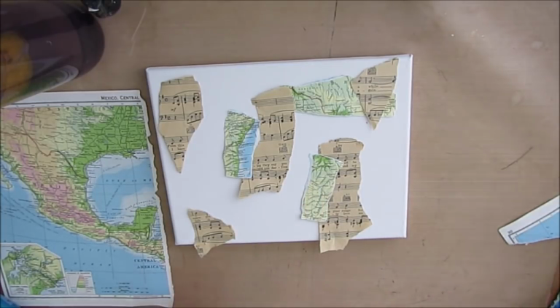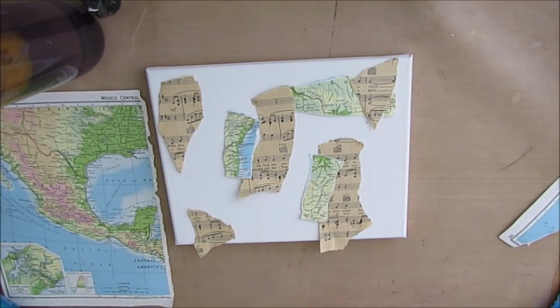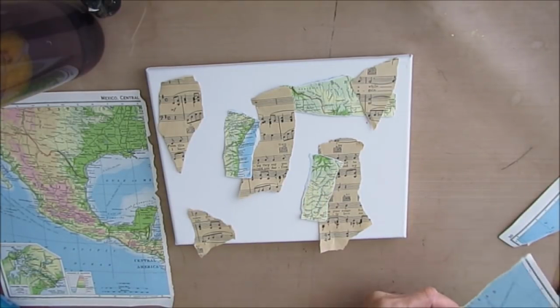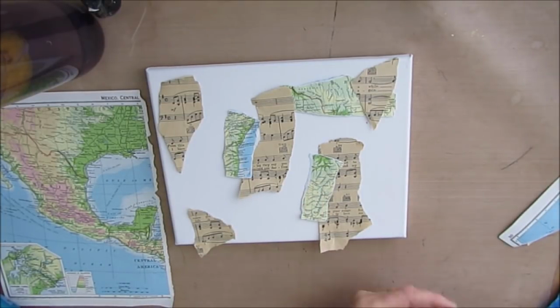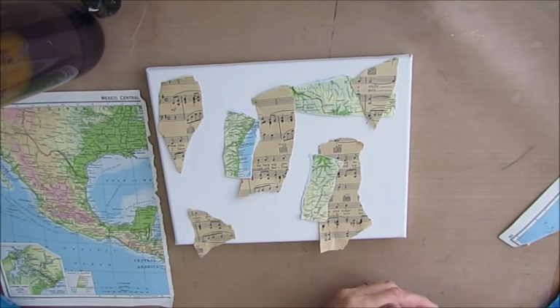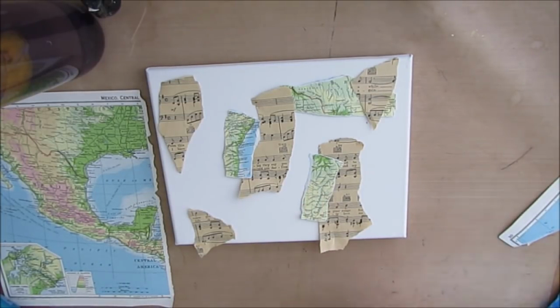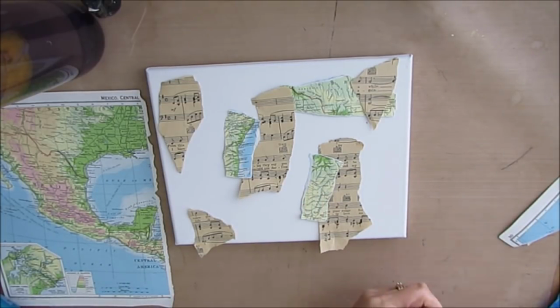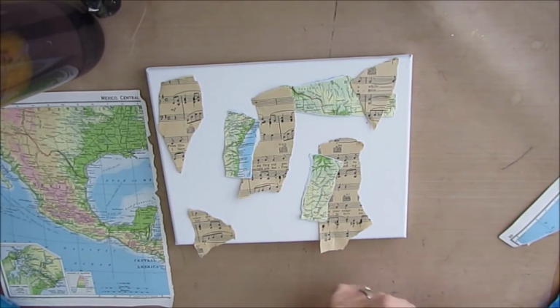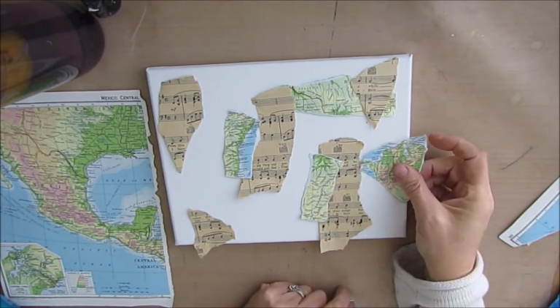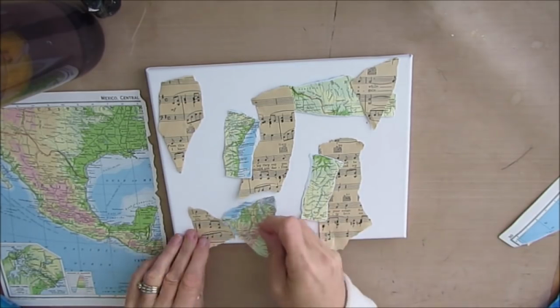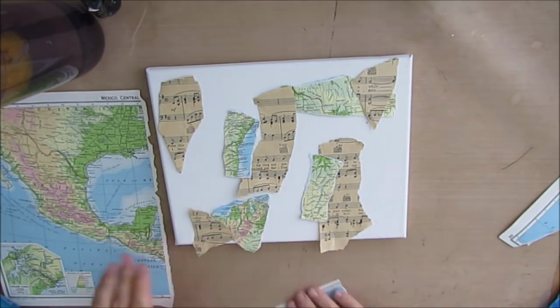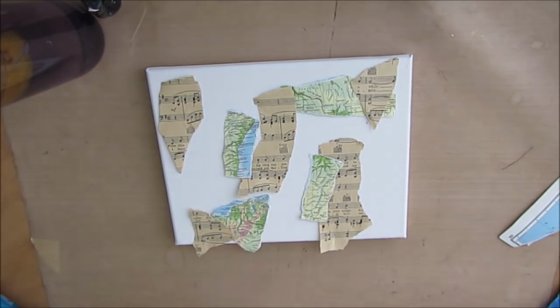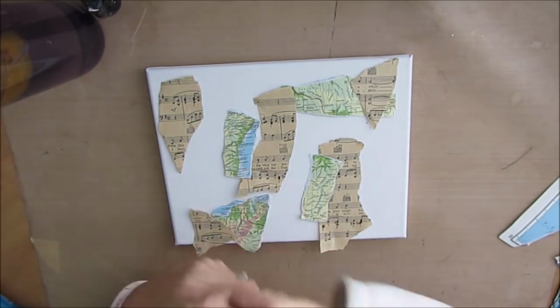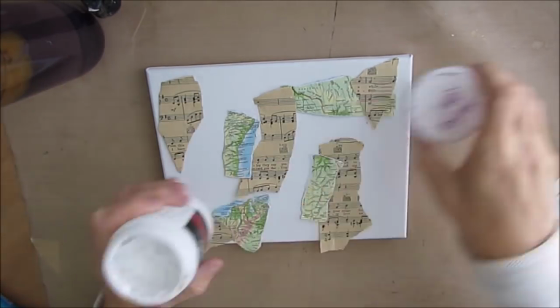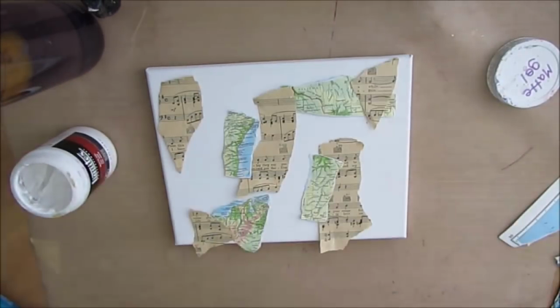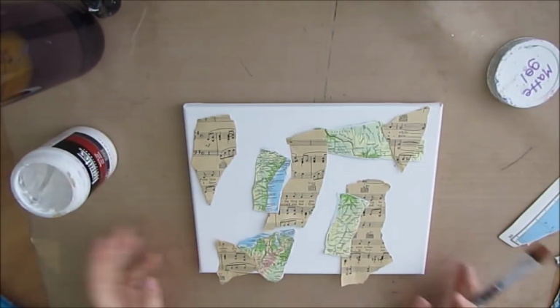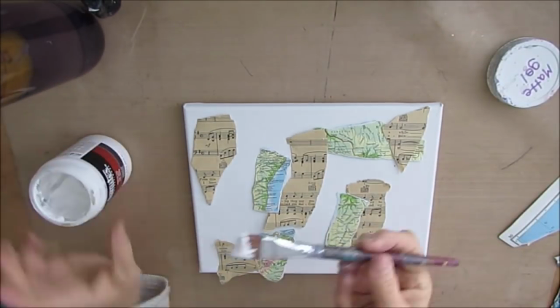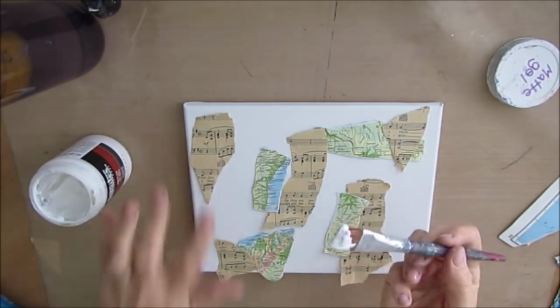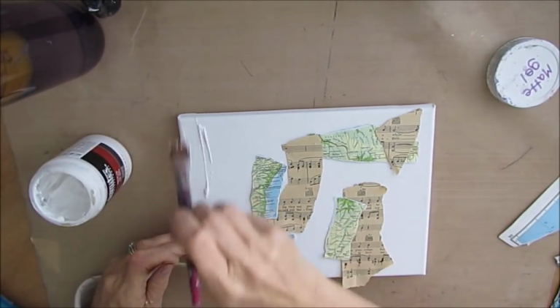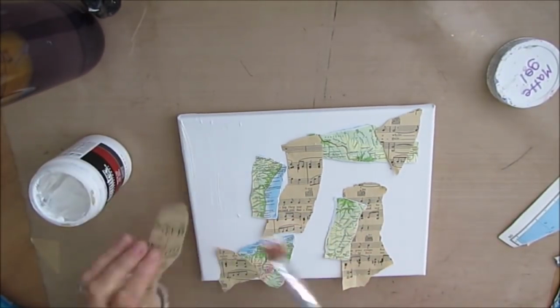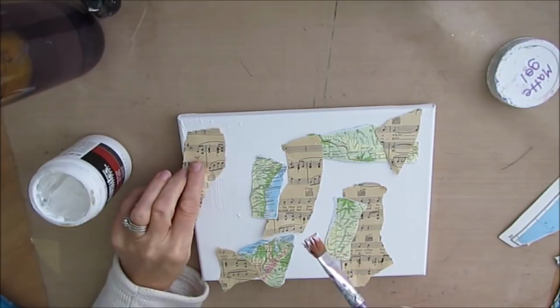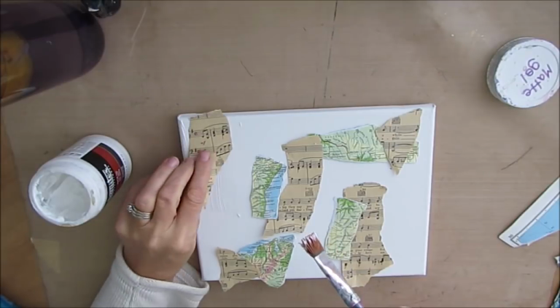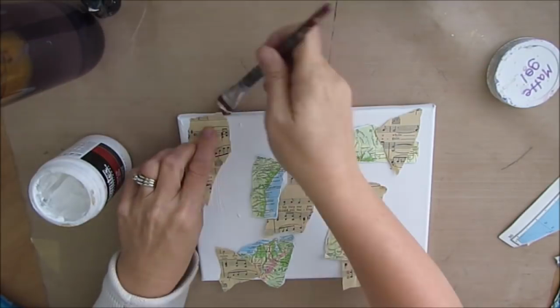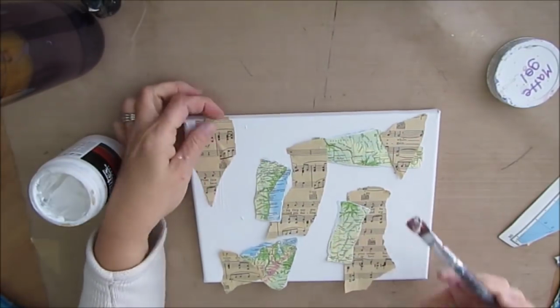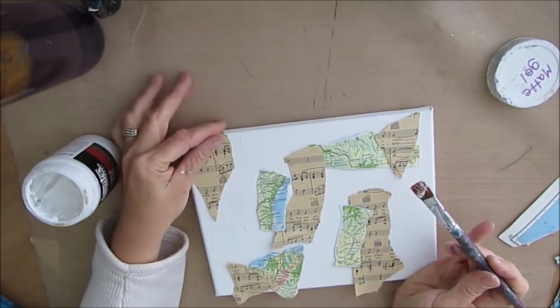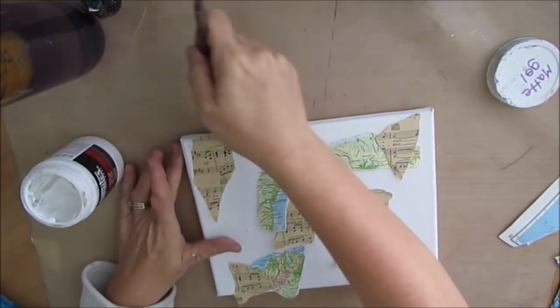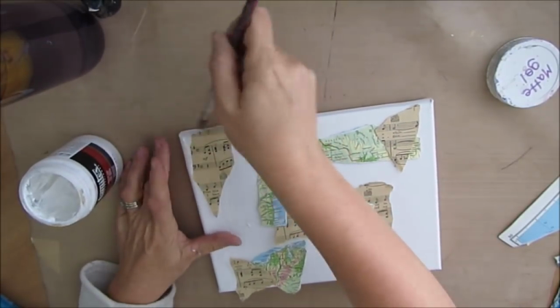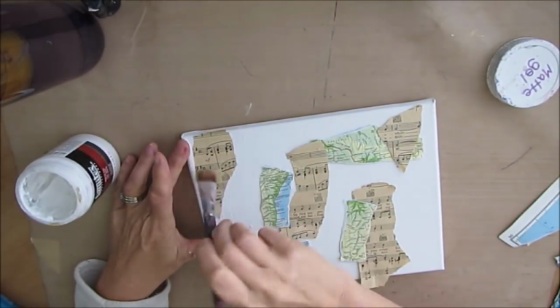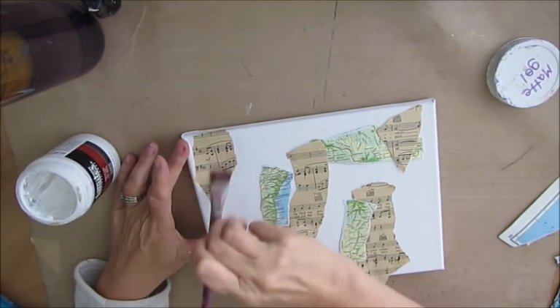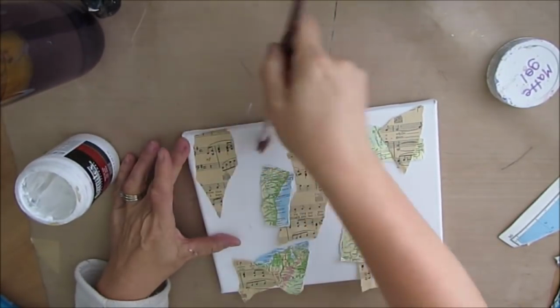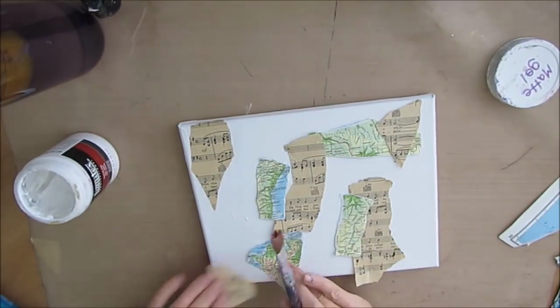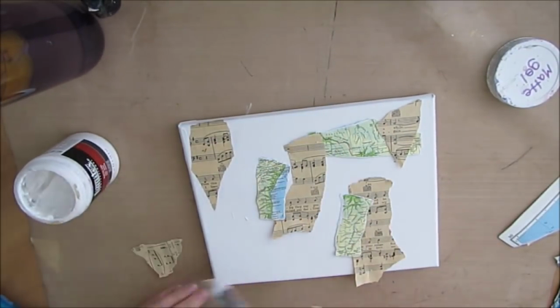You can do the same exact project bigger — I plan to — or you can also do it smaller. Completely up to you. You can make a little ornament, do this on a 4x4 canvas and have it hanging on the tree.